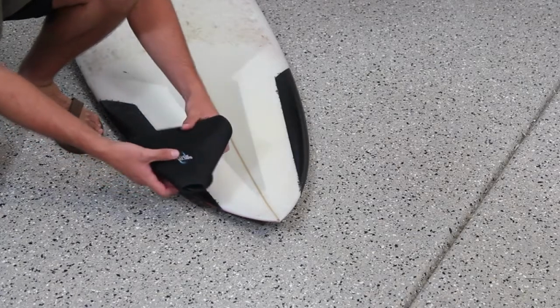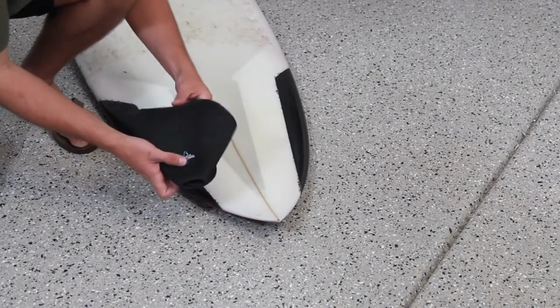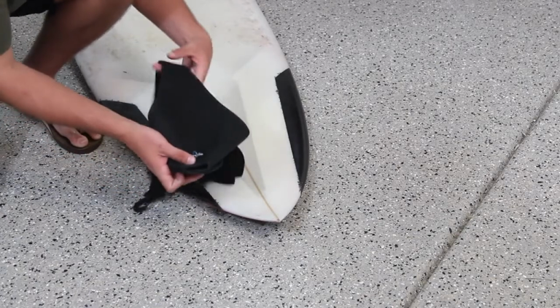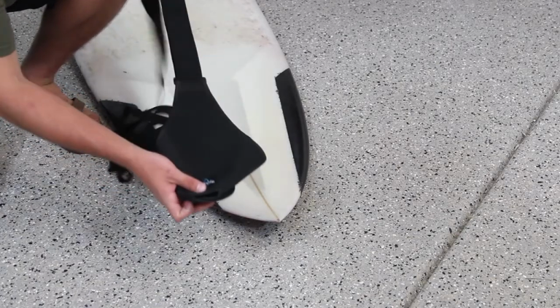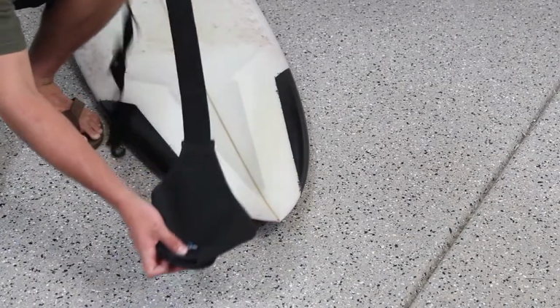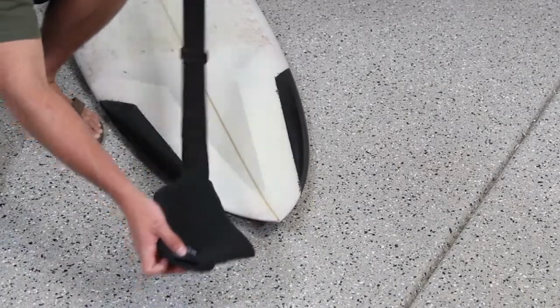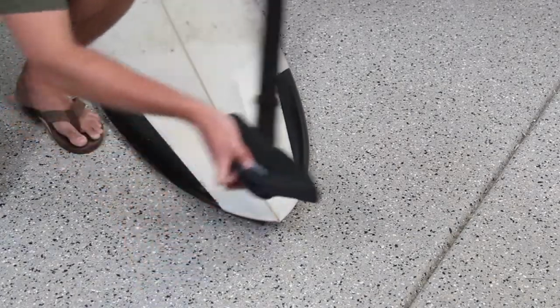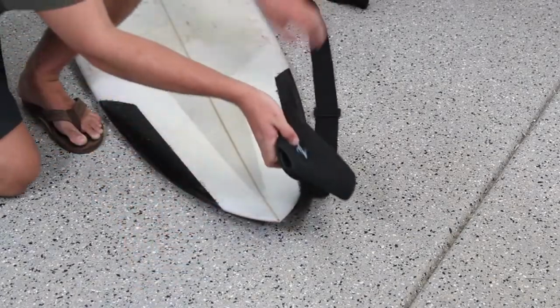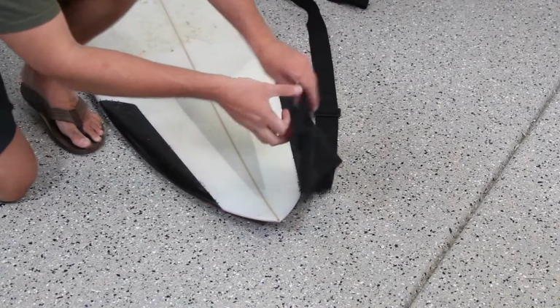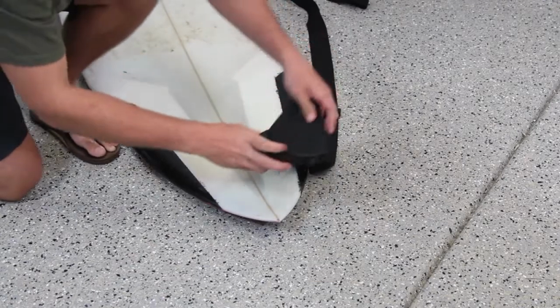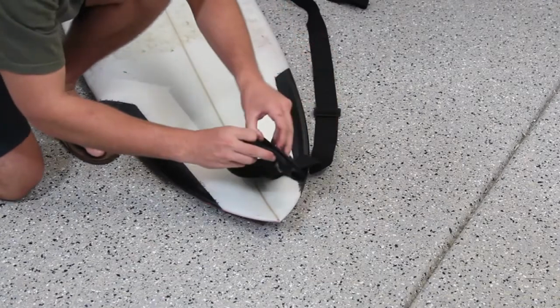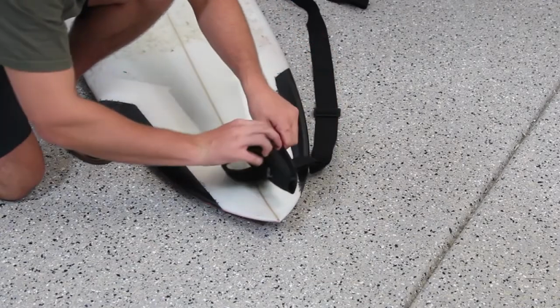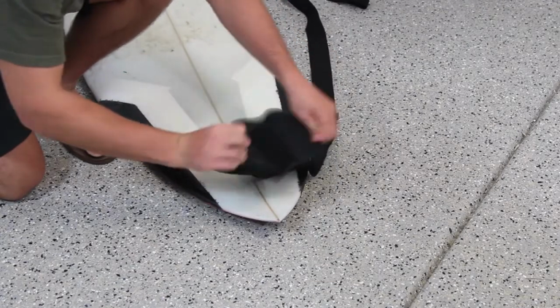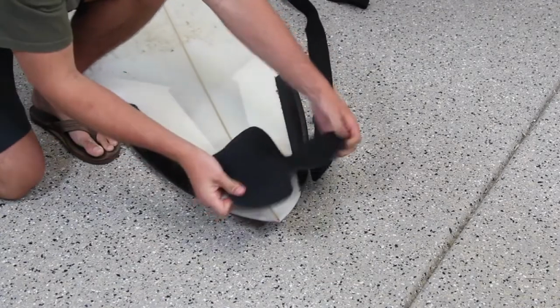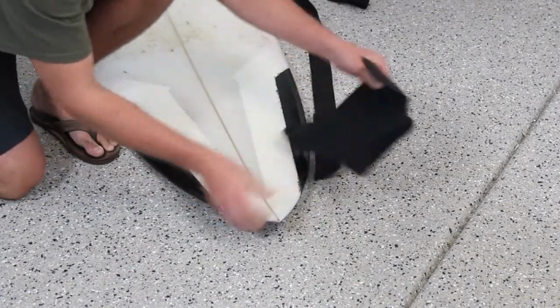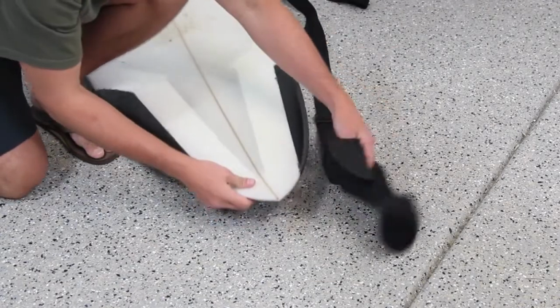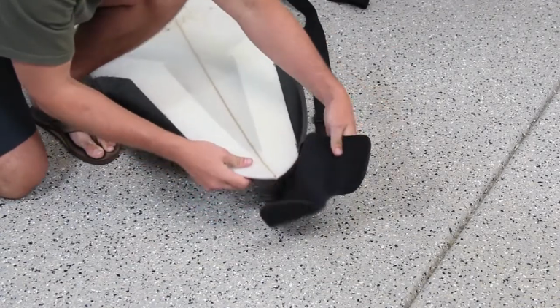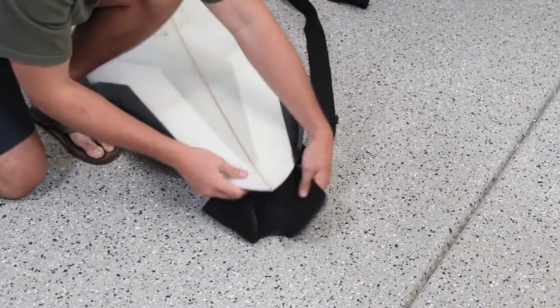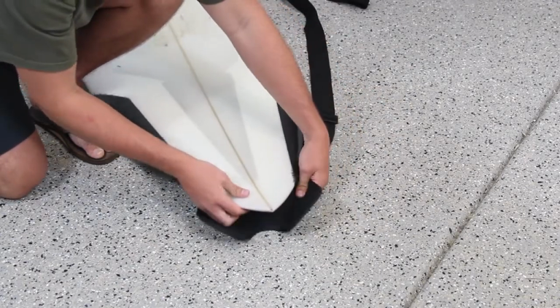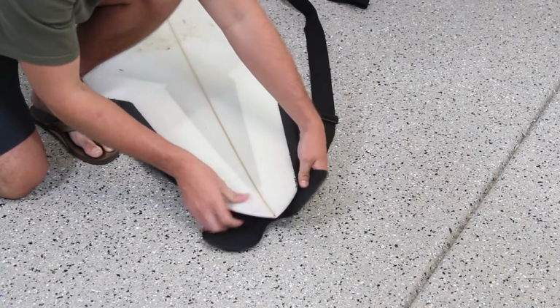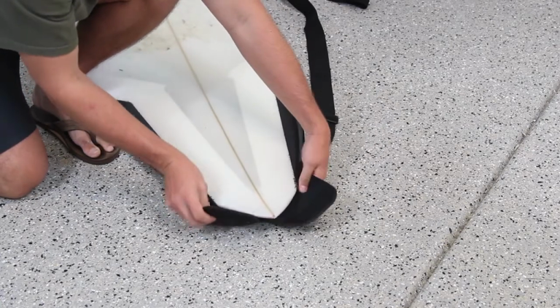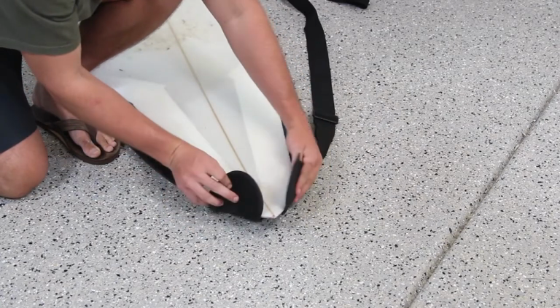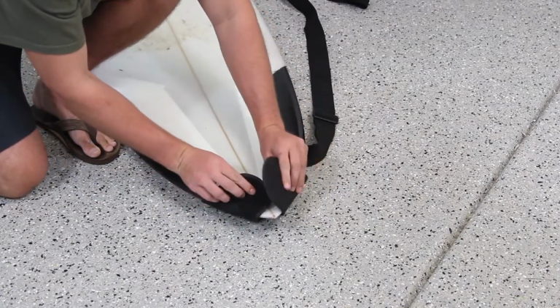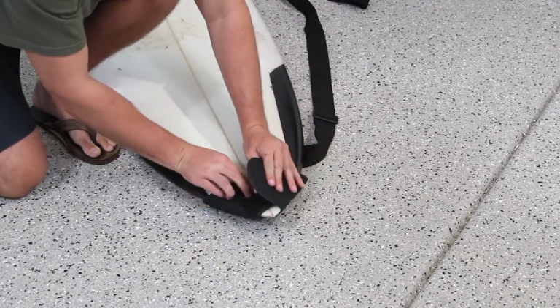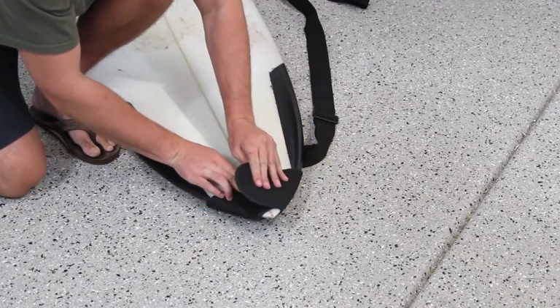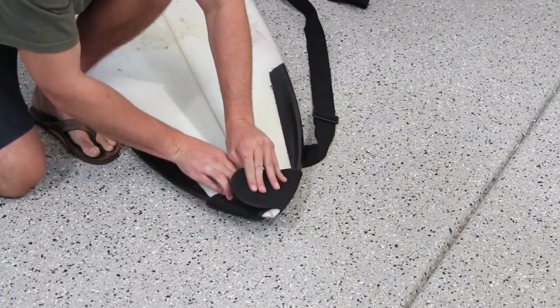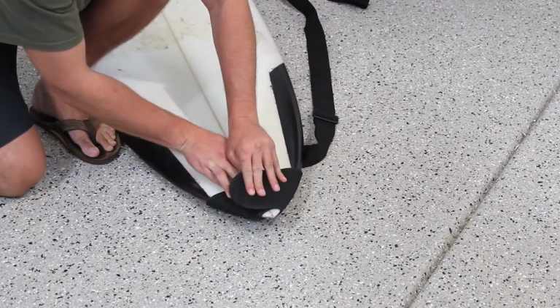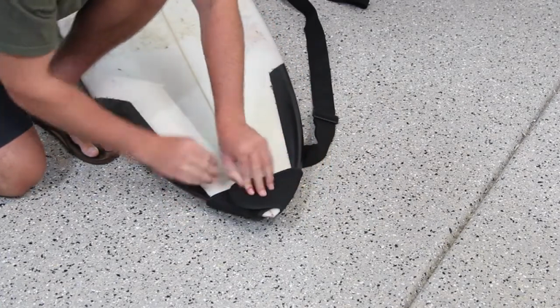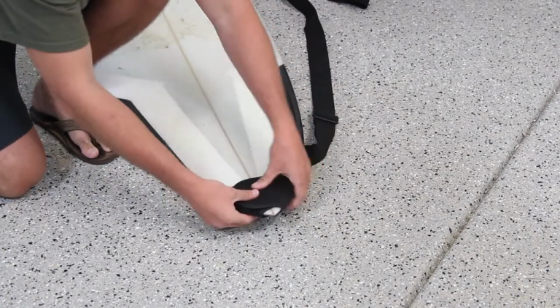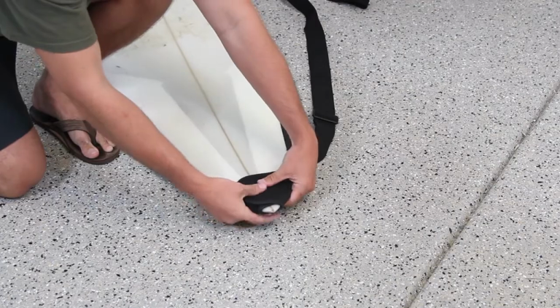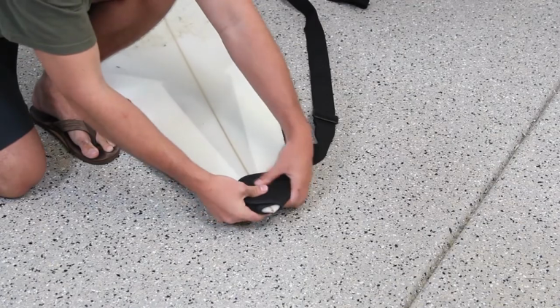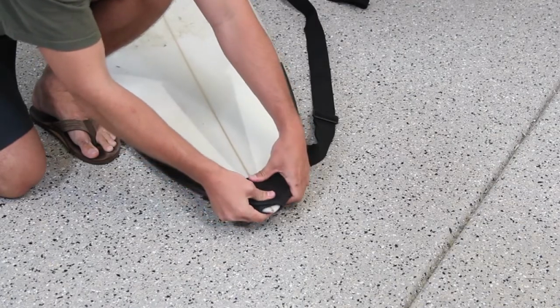Open the pouch and place it logo side down on the ground. Place the nose of your surfboard on top of the pouch, fins facing down, and shape the pouch to the nose of your board. The nose should slightly protrude through the hole in the pouch. Press the Velcro together firmly.